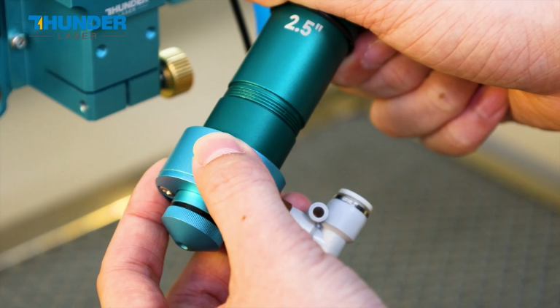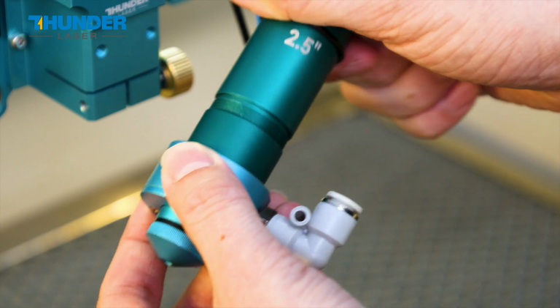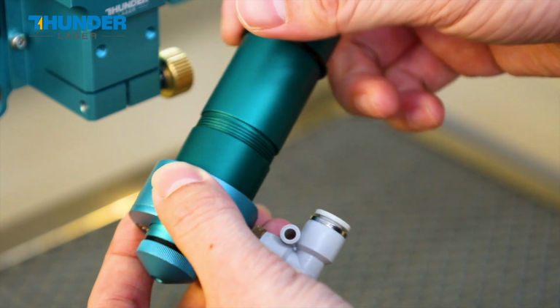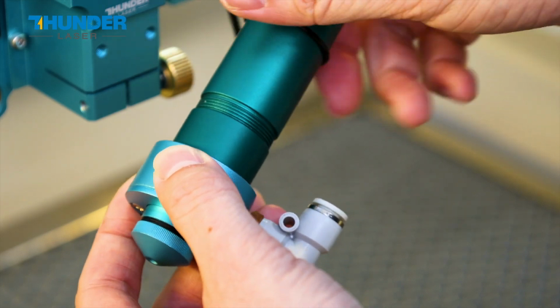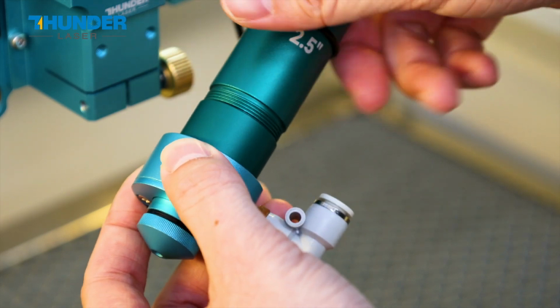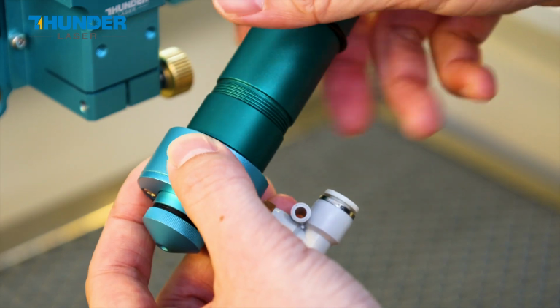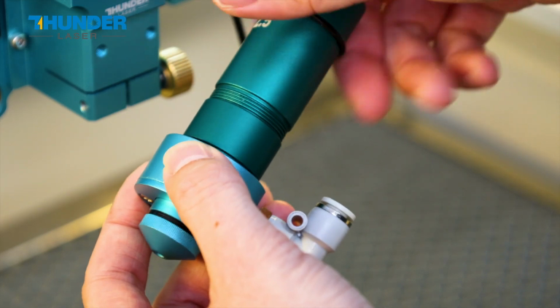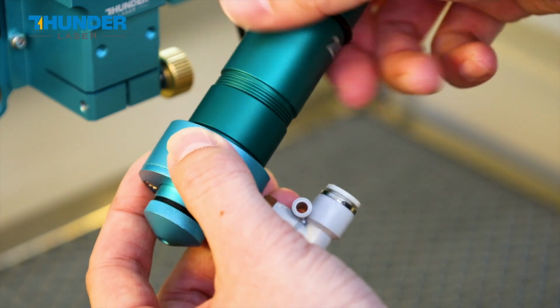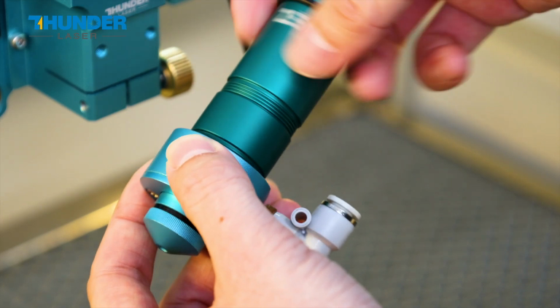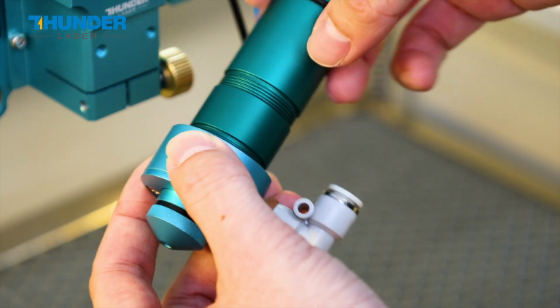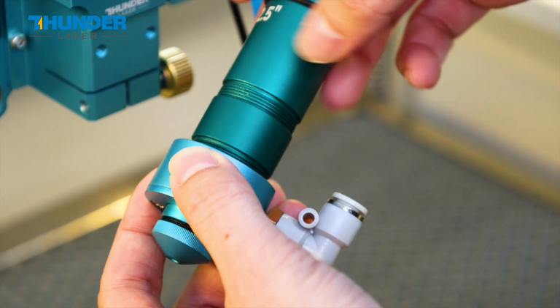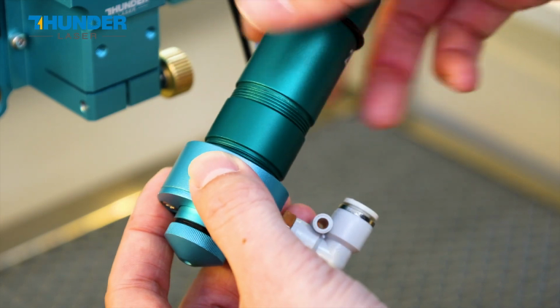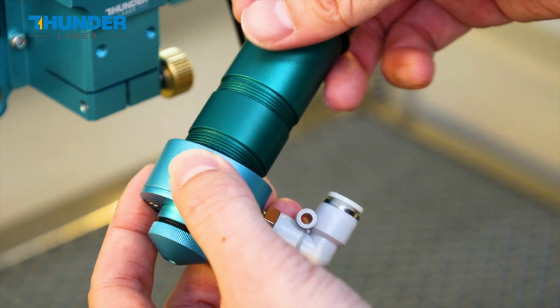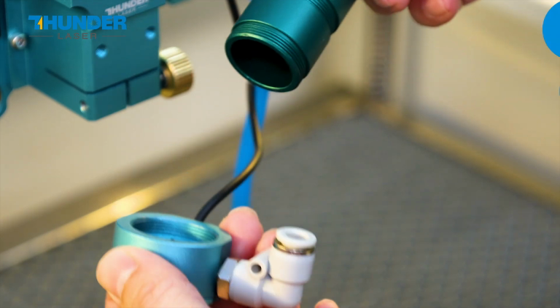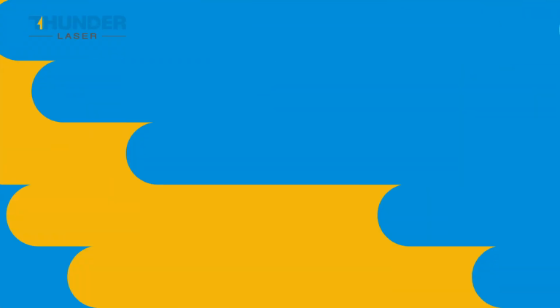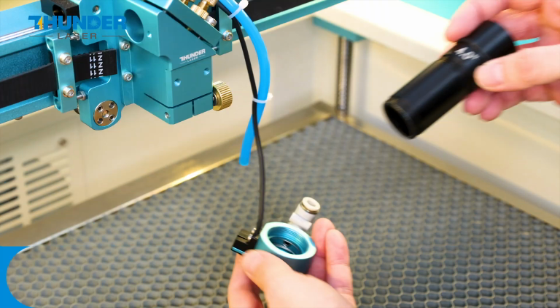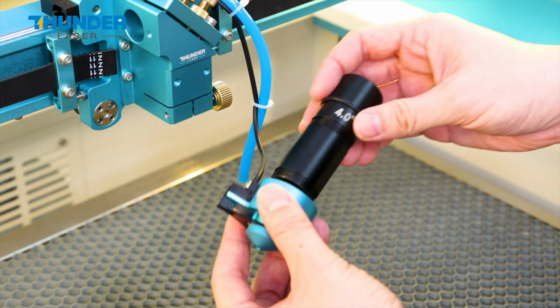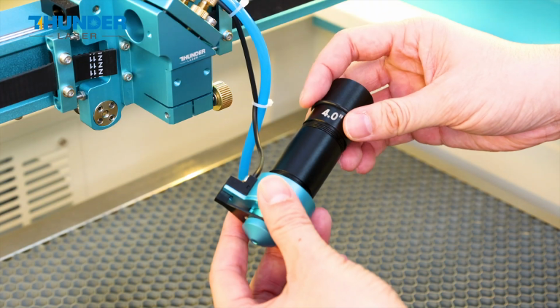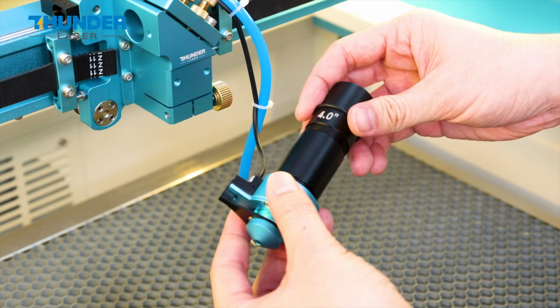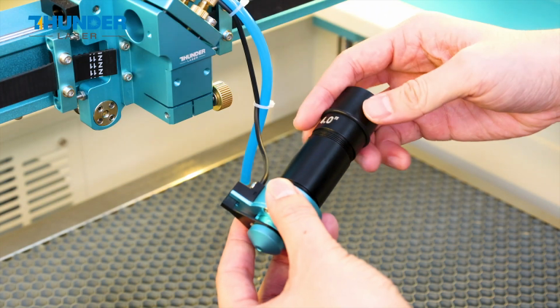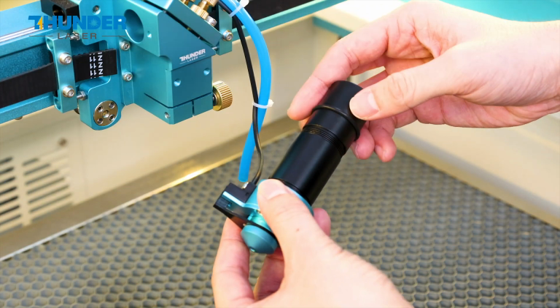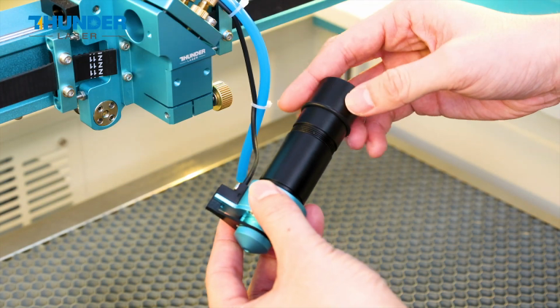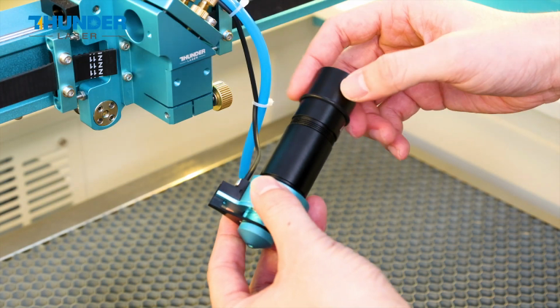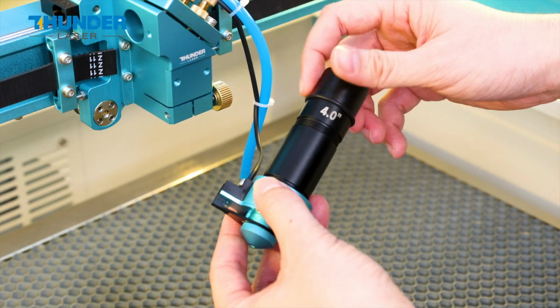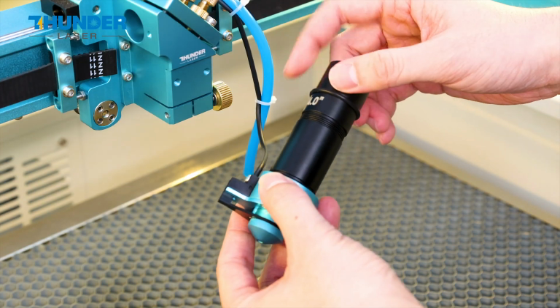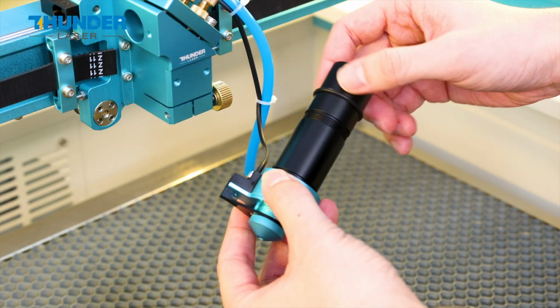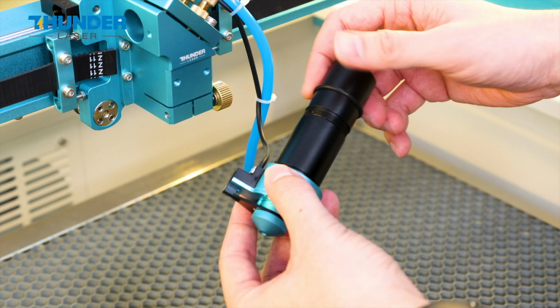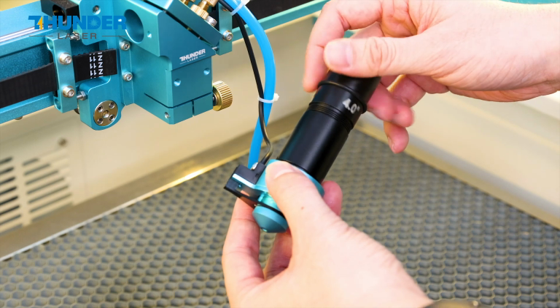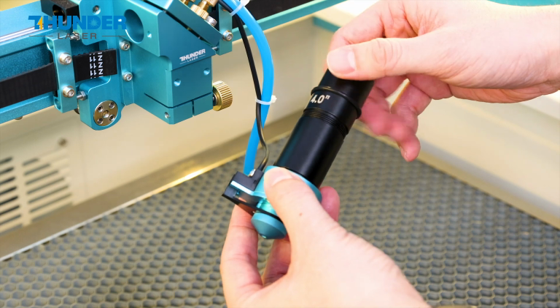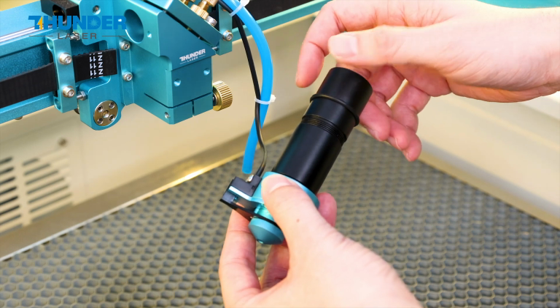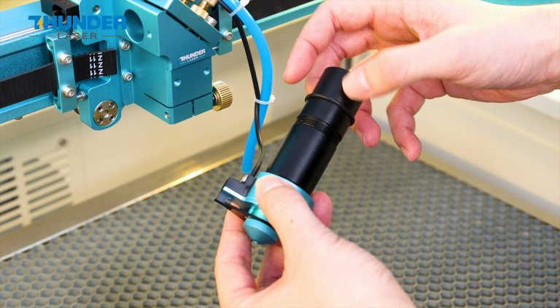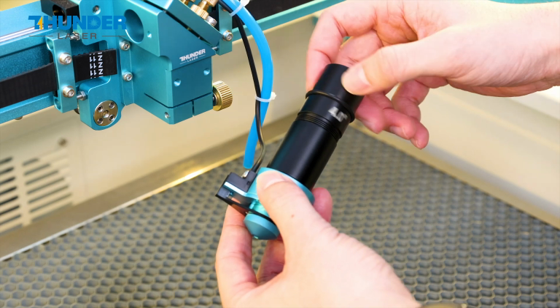Separate the lens barrel from the focus lens tool. Align the thread and securely lock the two parts together. Then reassemble the entire laser head.